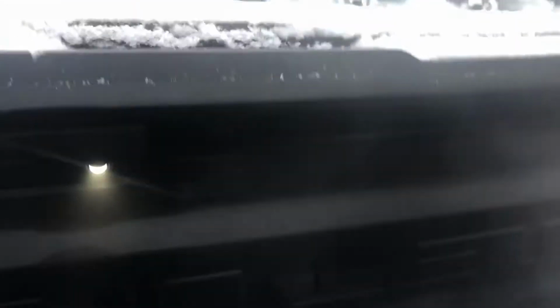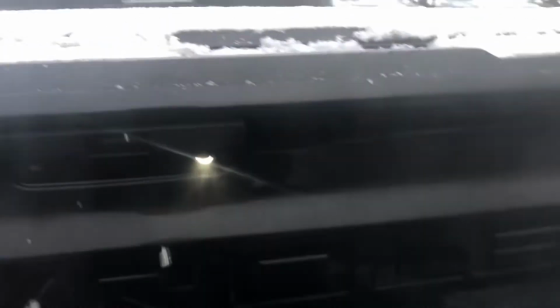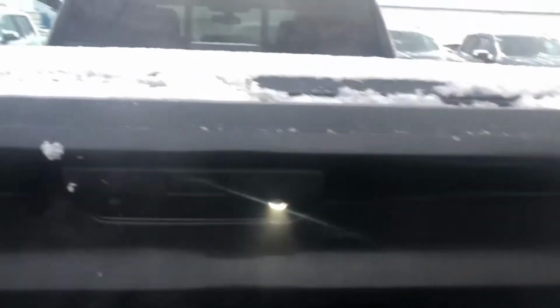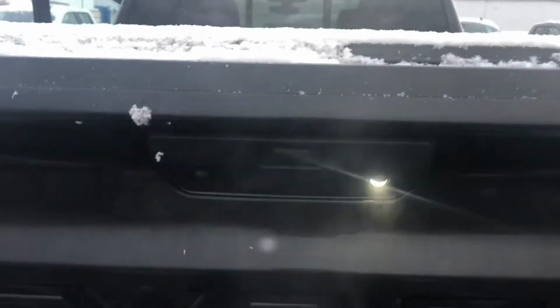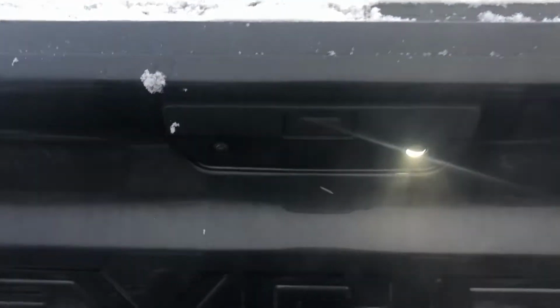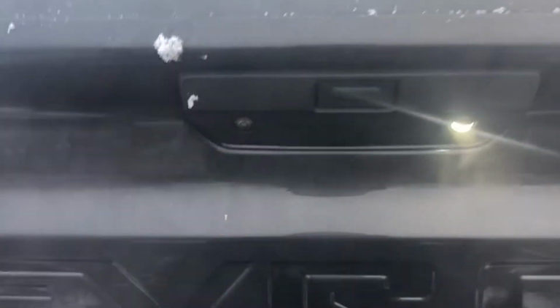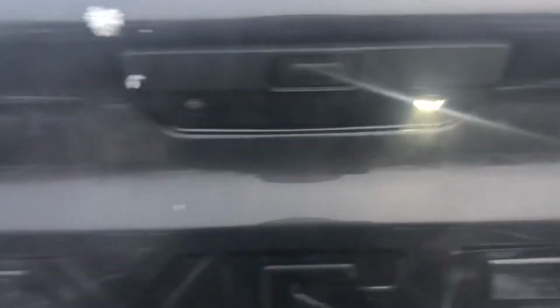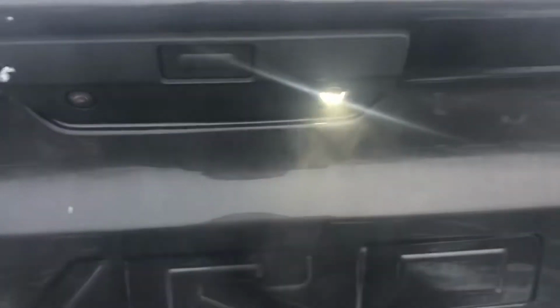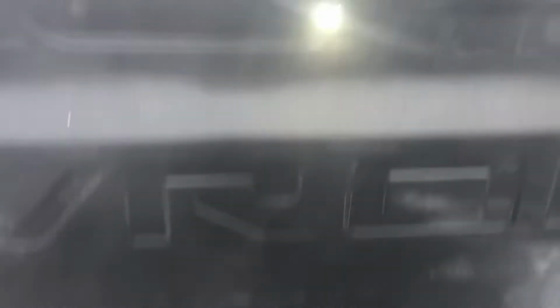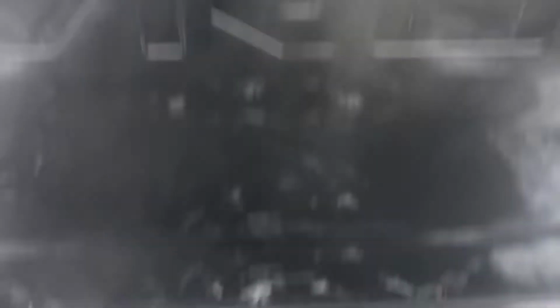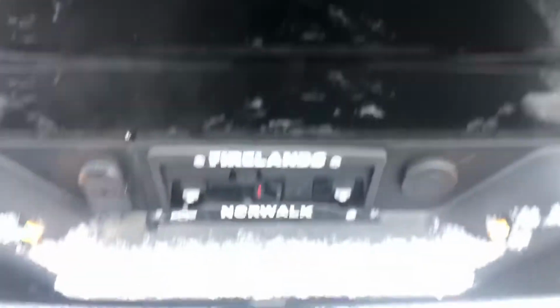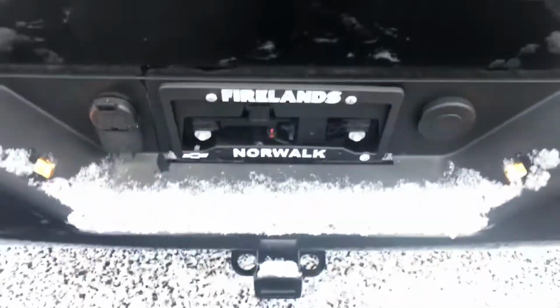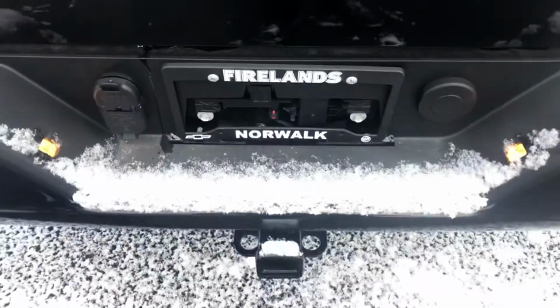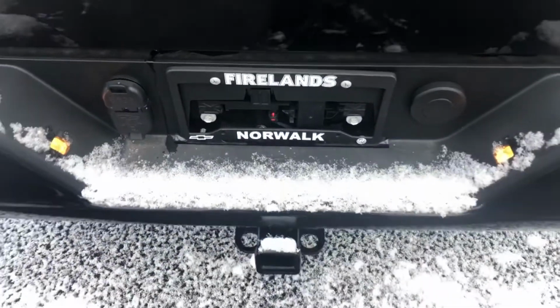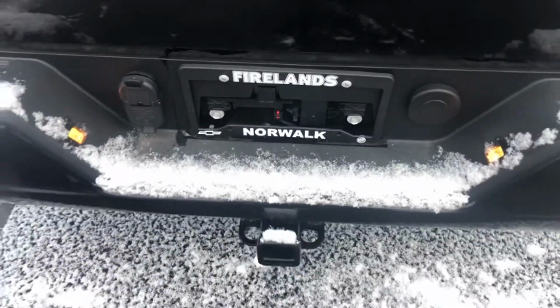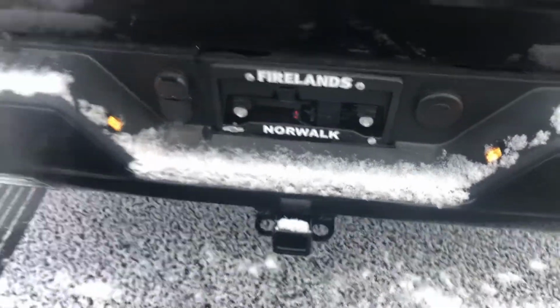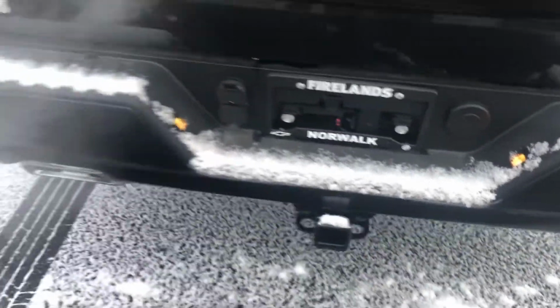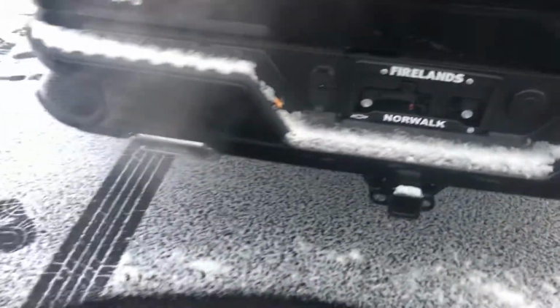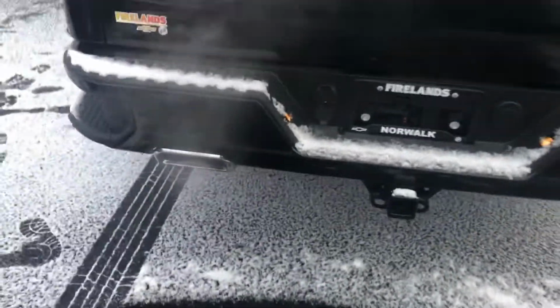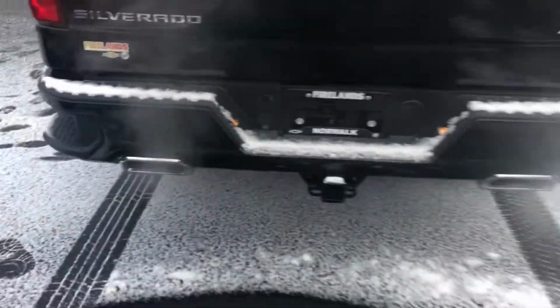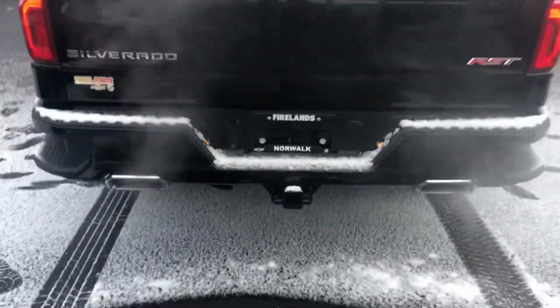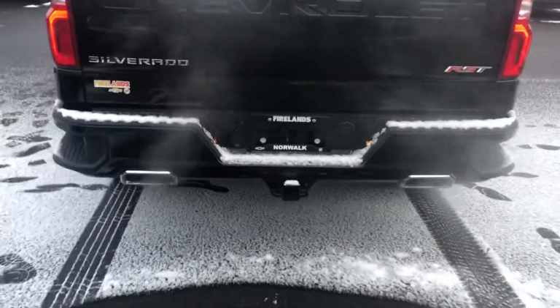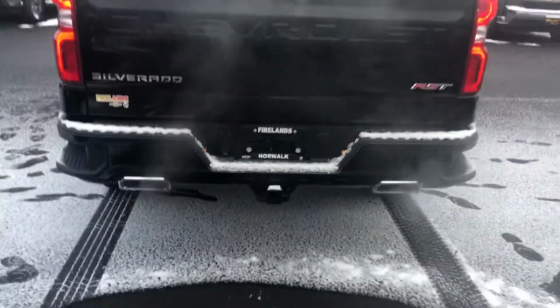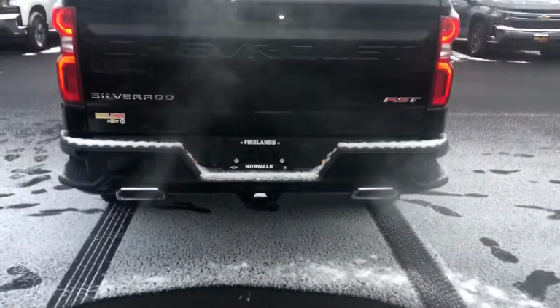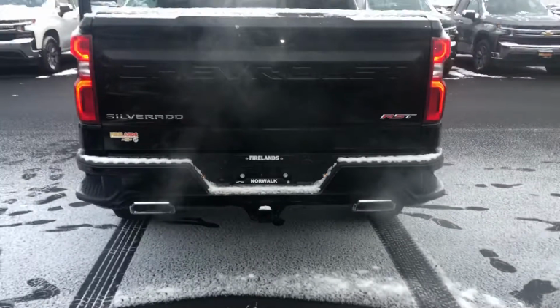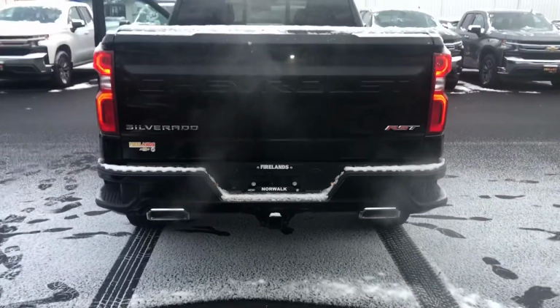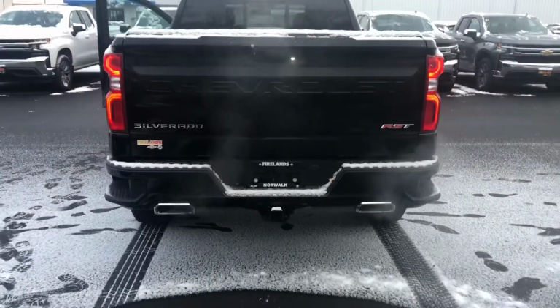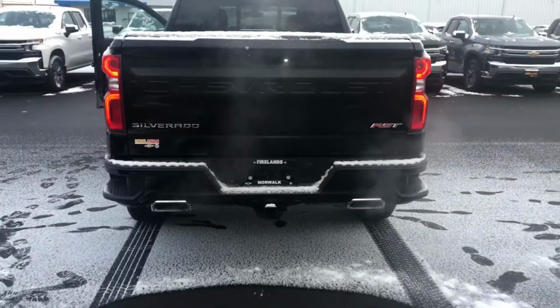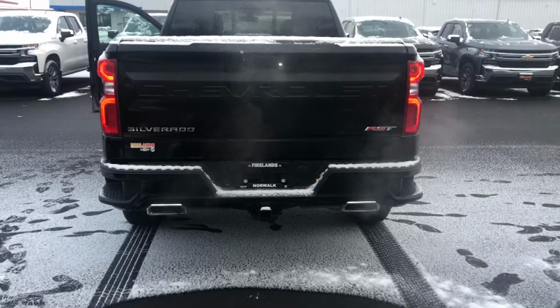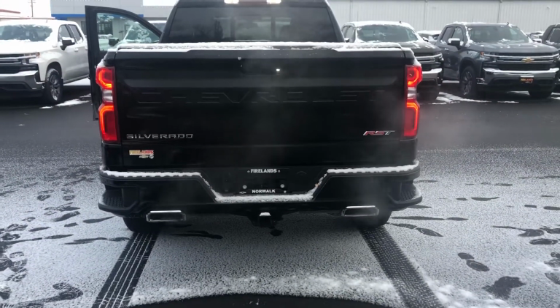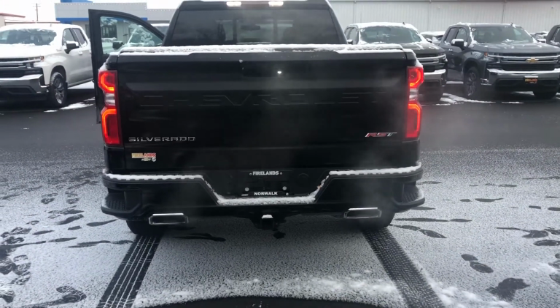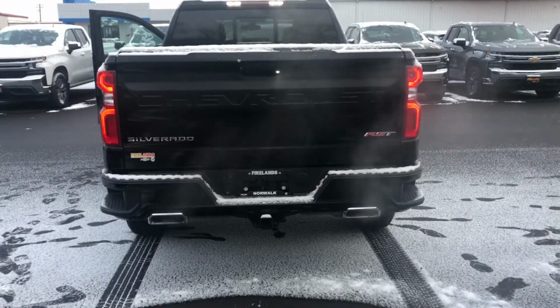You have a backup camera, and then you have a task light back here which shines down on the hitch, which is kind of nice. And the Z71 gives you that dual outlet exhaust, which is really sharp on this truck.